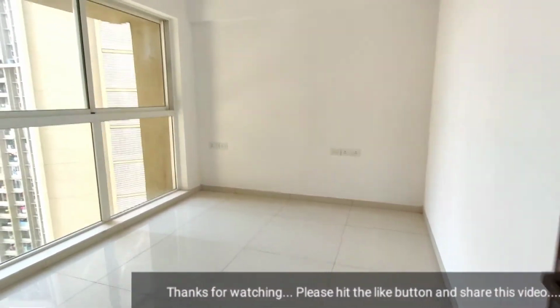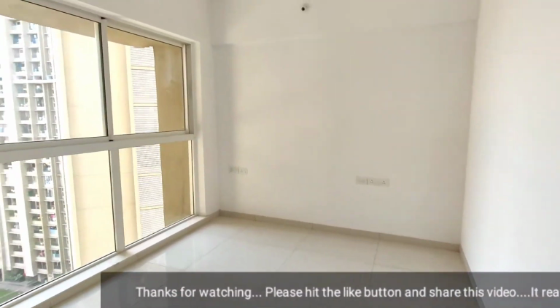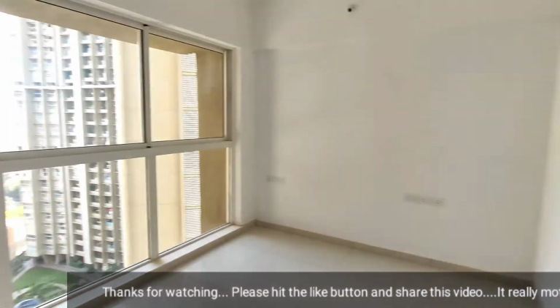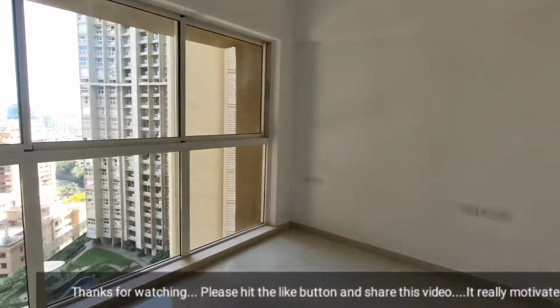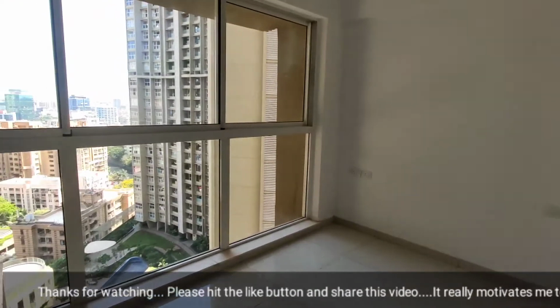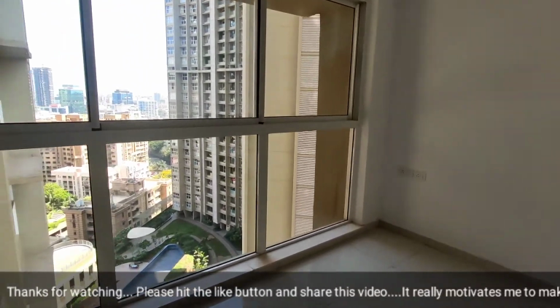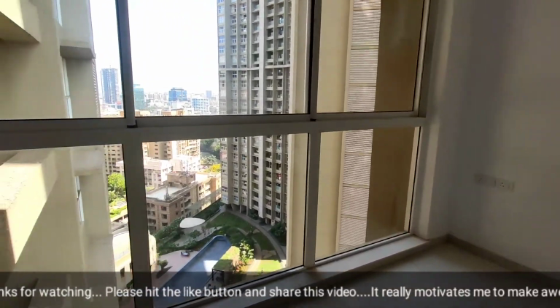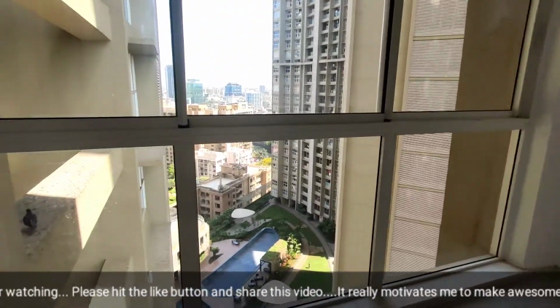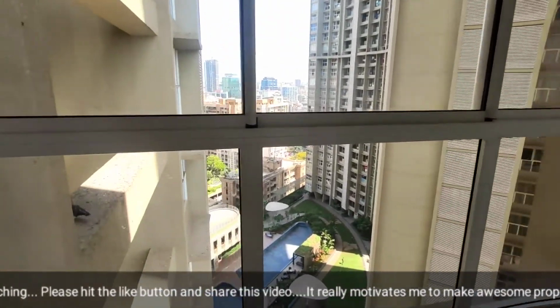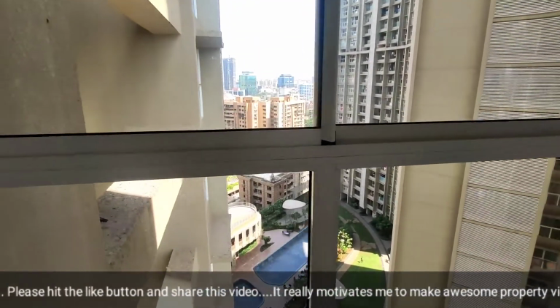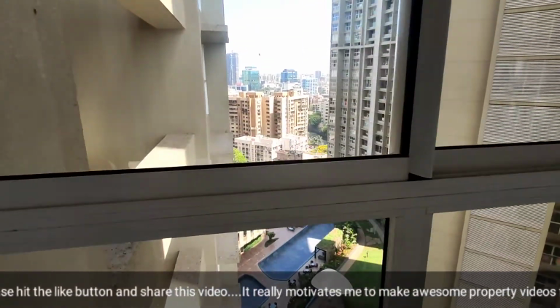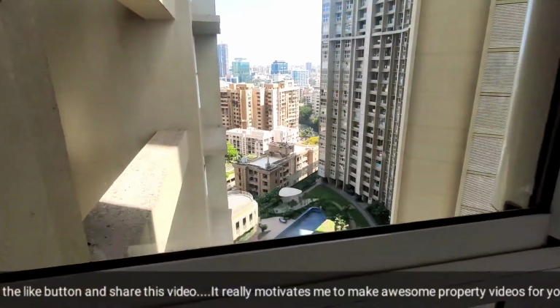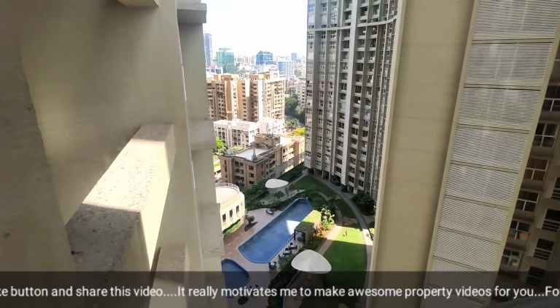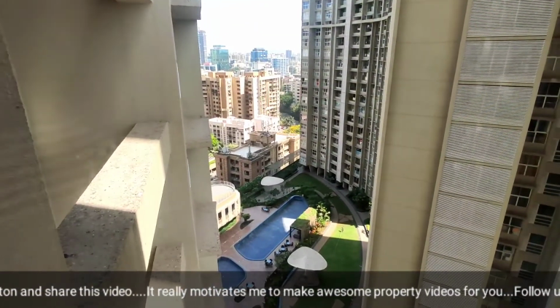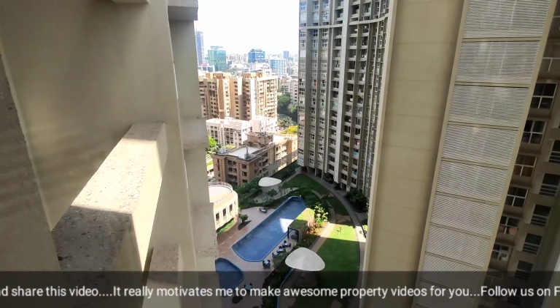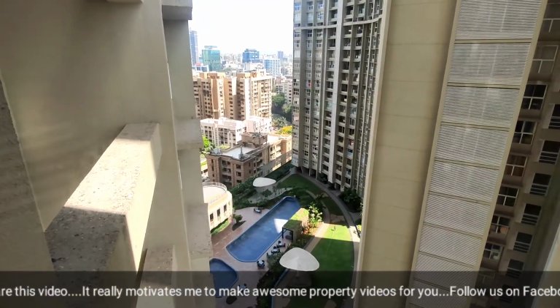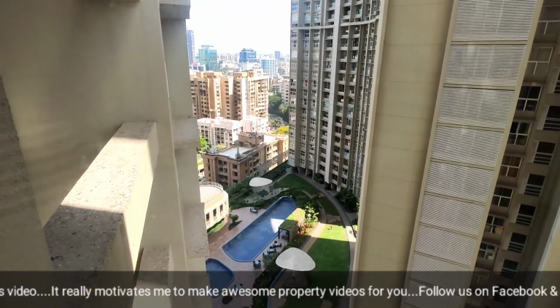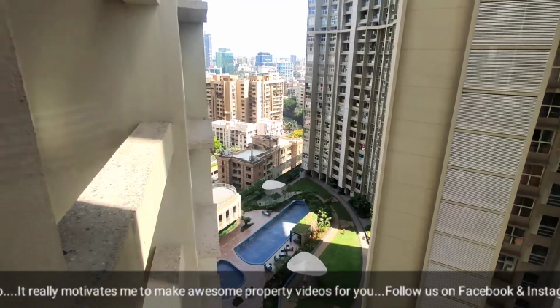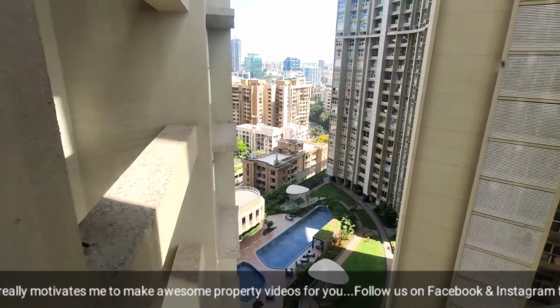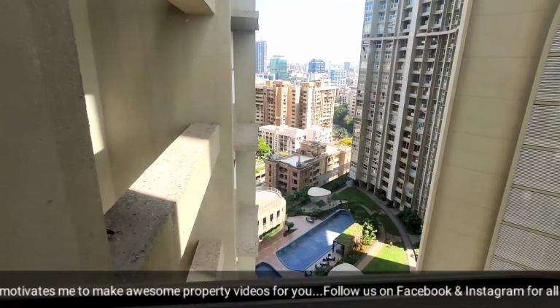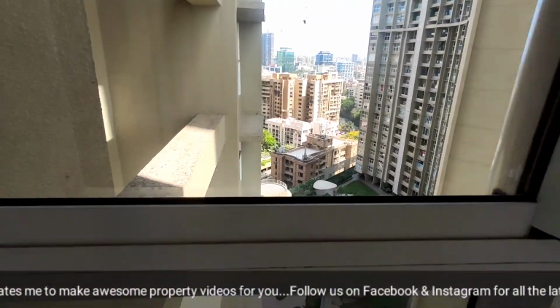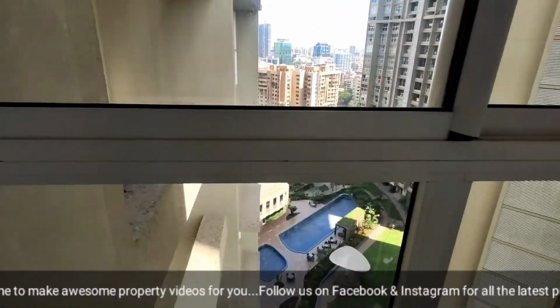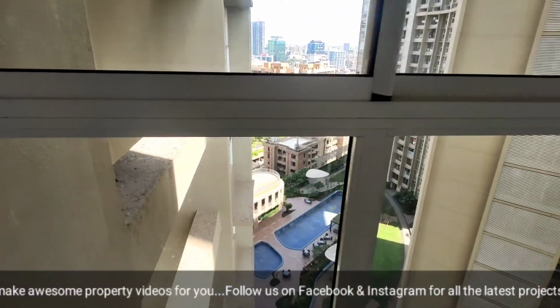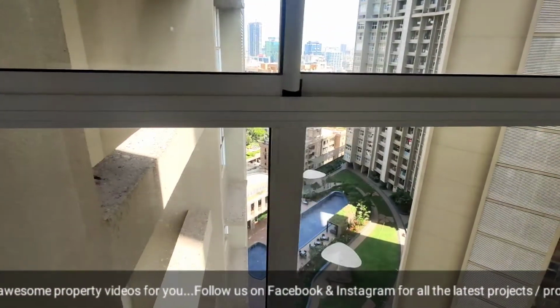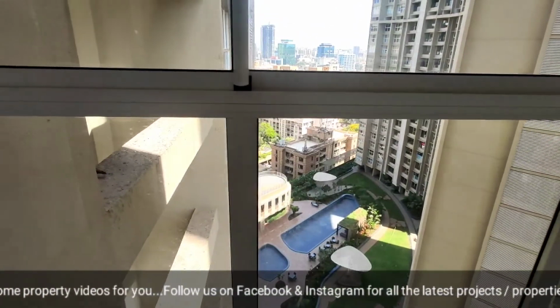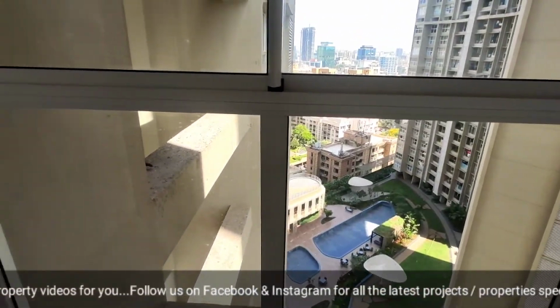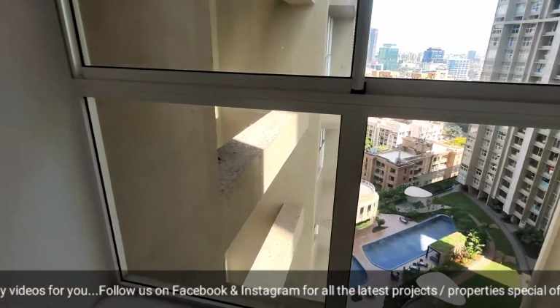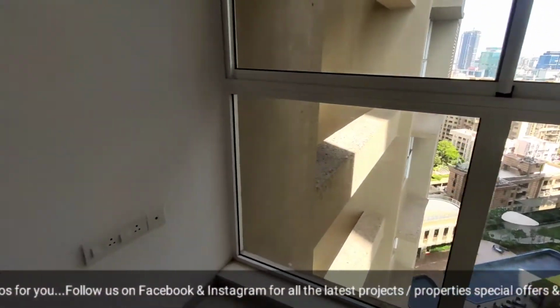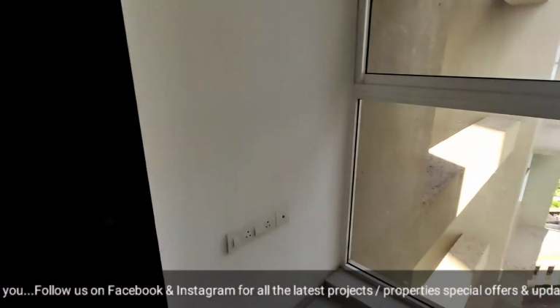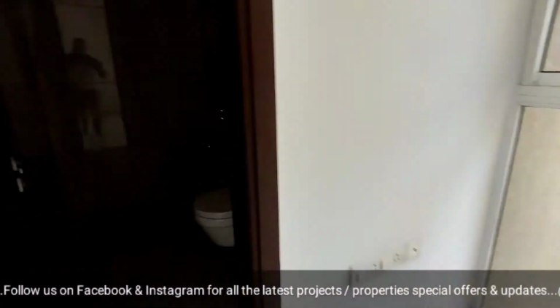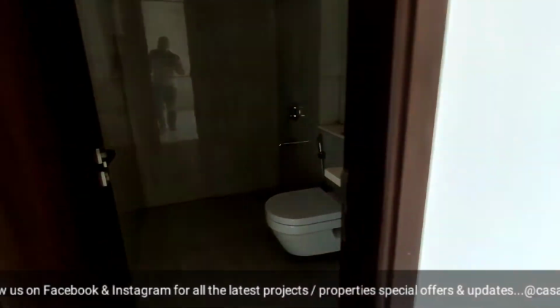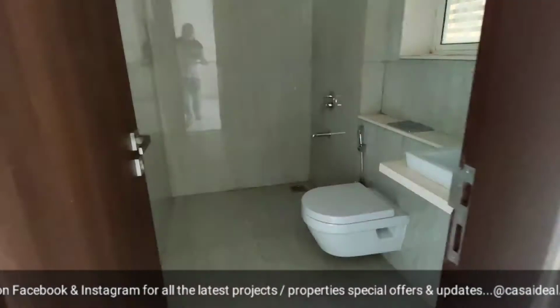This room is a smaller room, which again comes with an attached bathroom. And this is your club-facing bedroom, which also comes with an attached washroom.